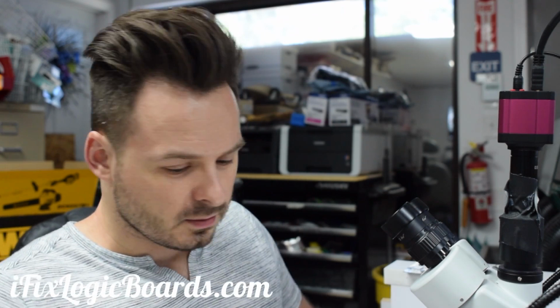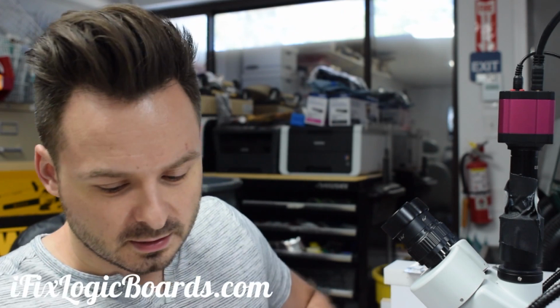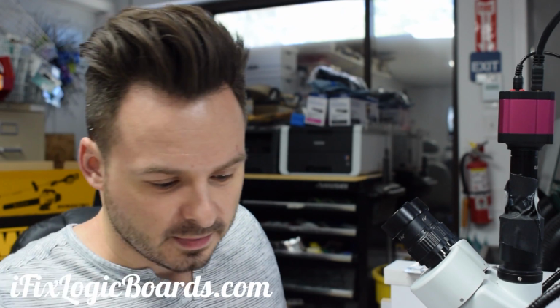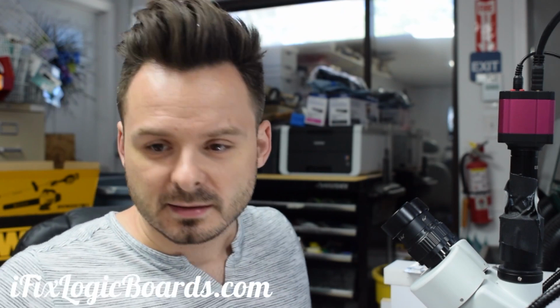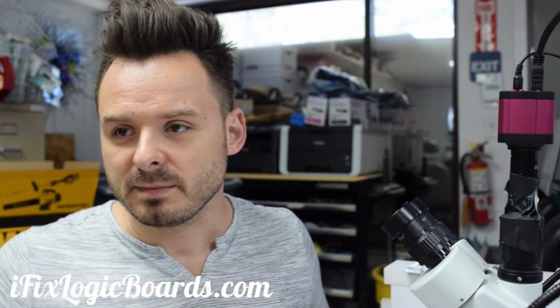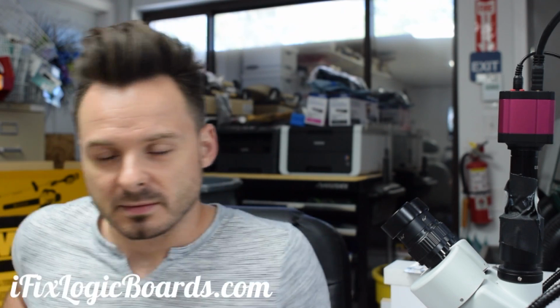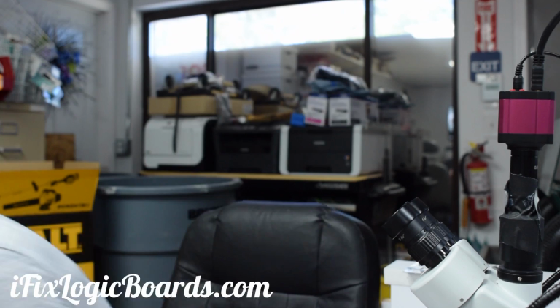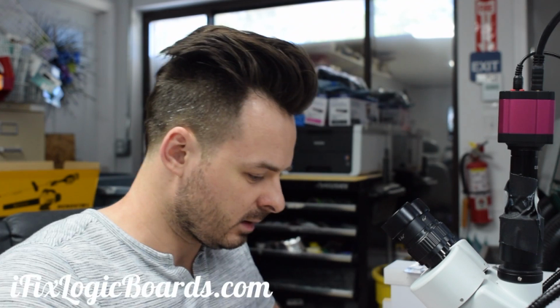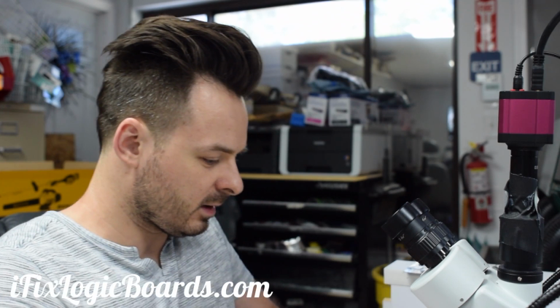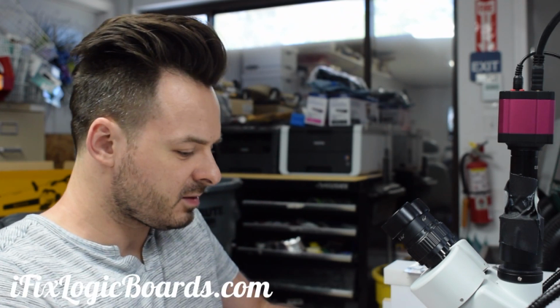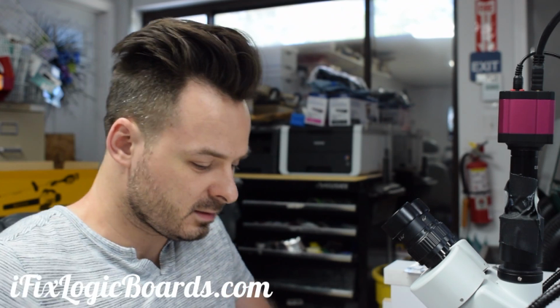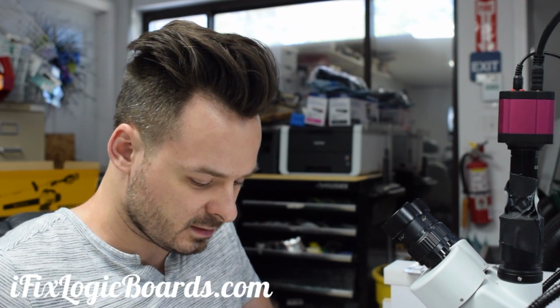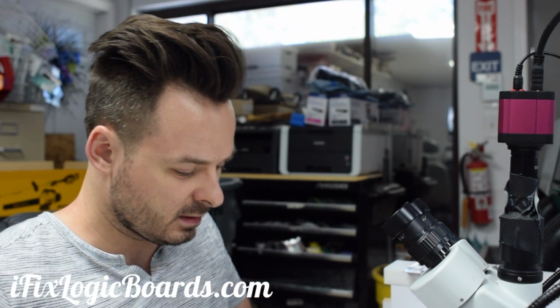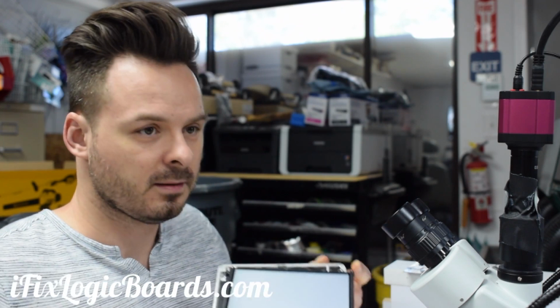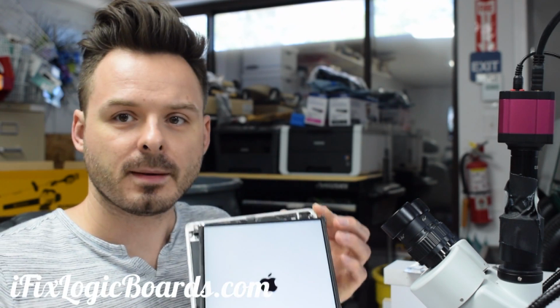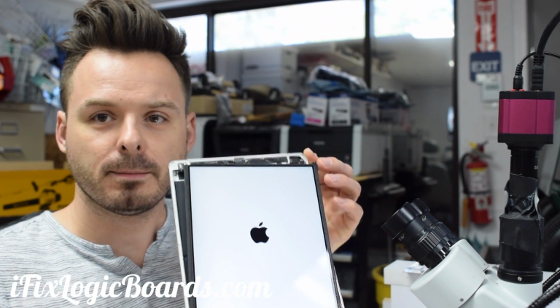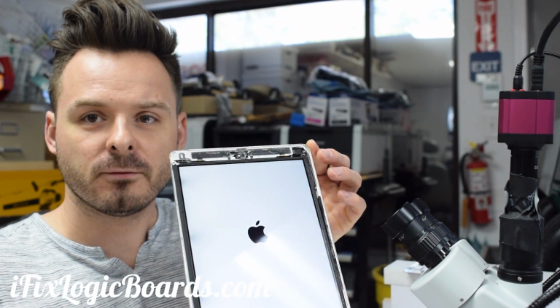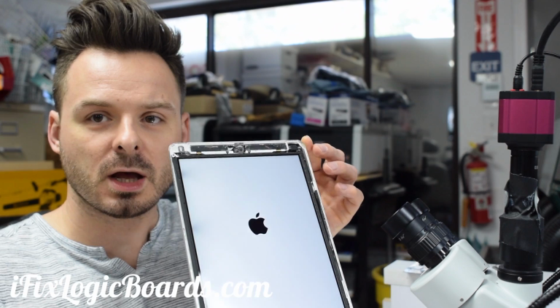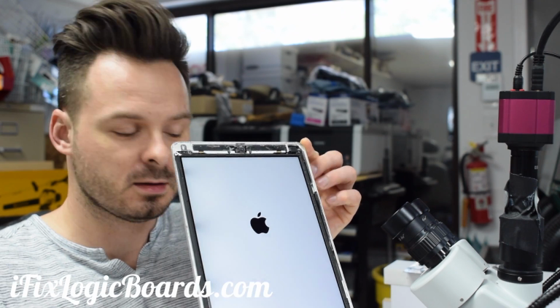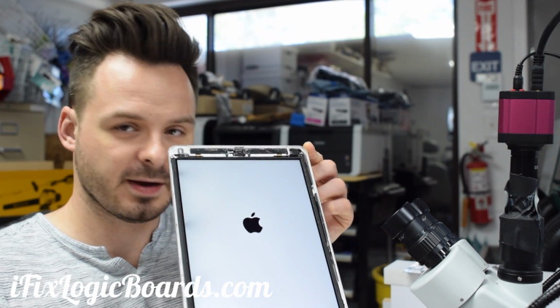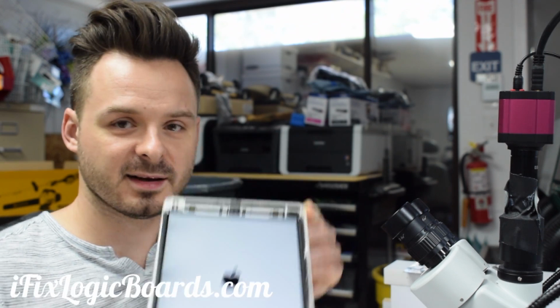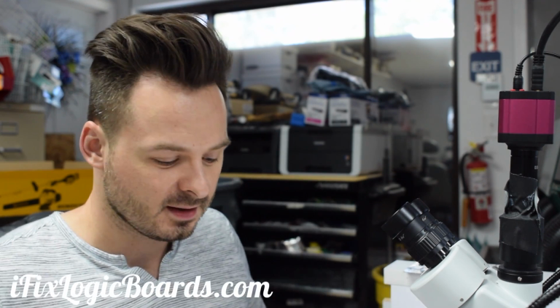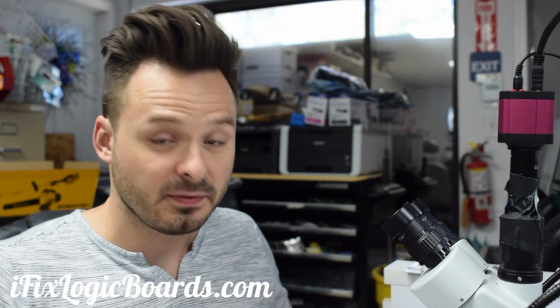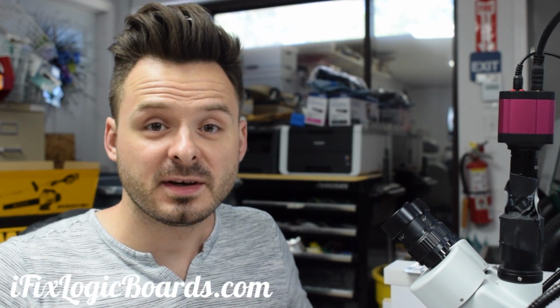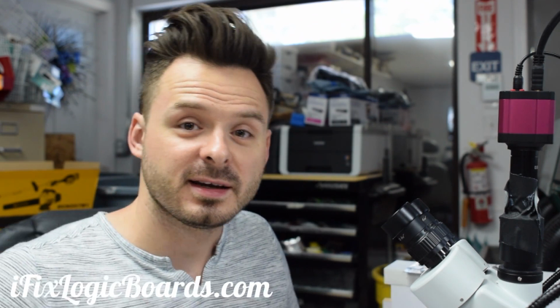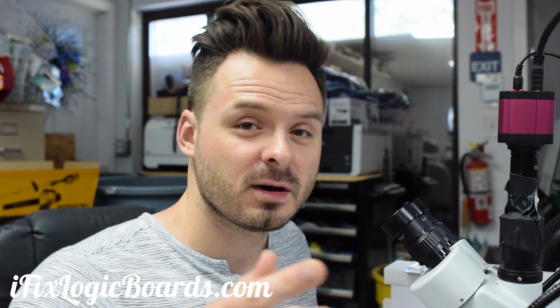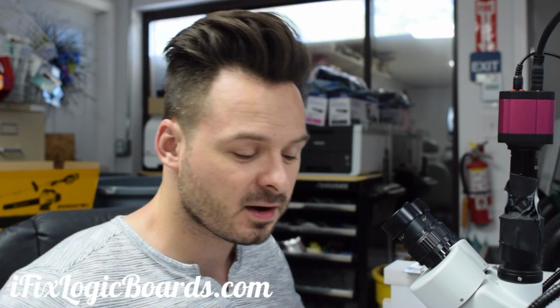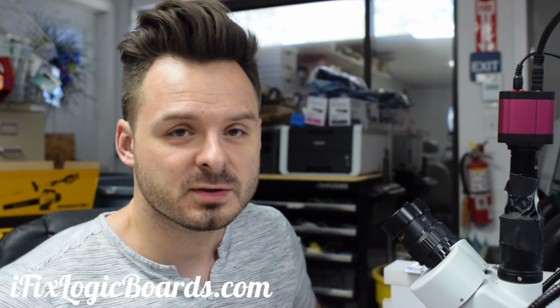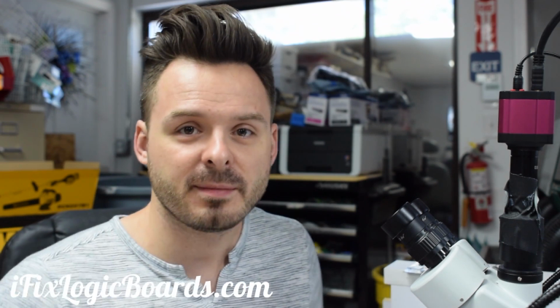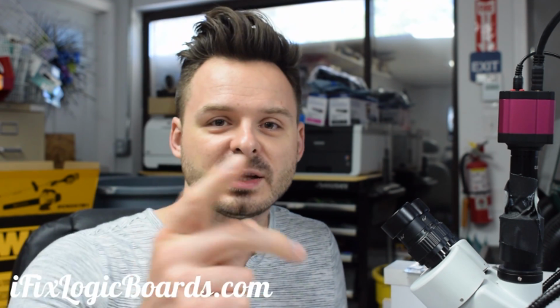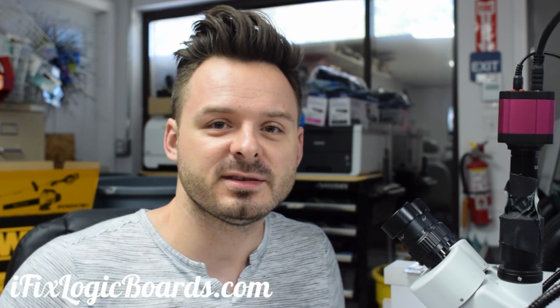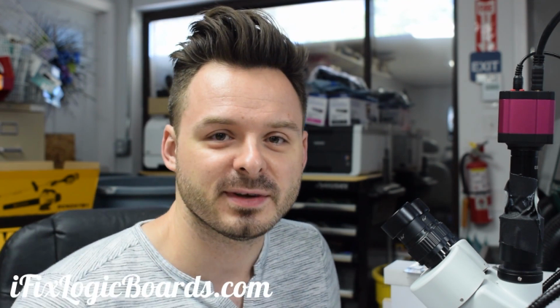We are getting backlight — let me show you. Hit power. Voila, we have backlight! If you like this video, like it, leave a comment, subscribe, and I'll catch you later in the next video.